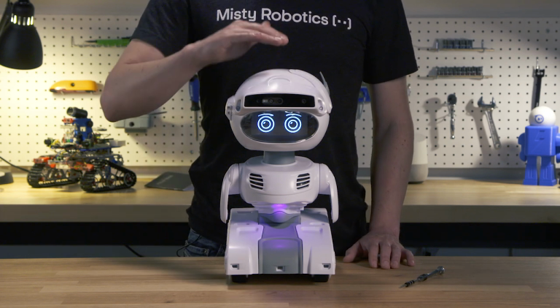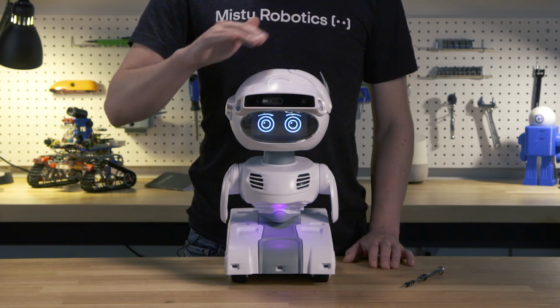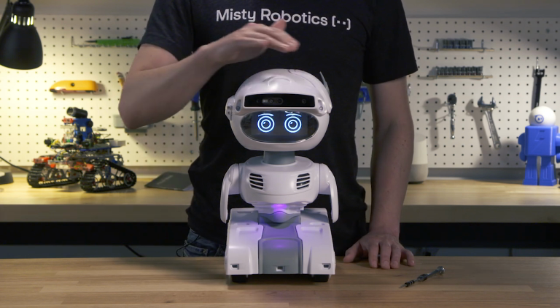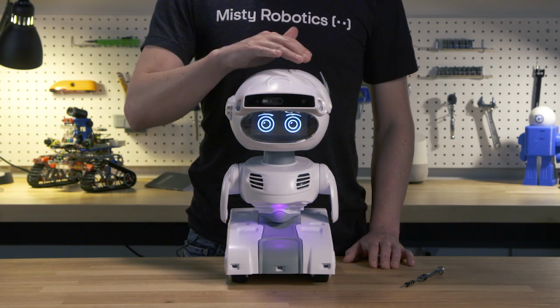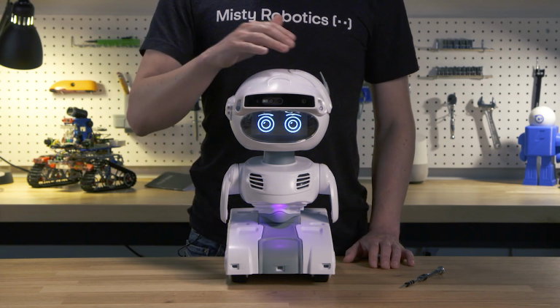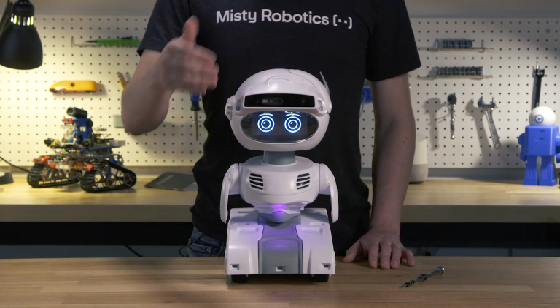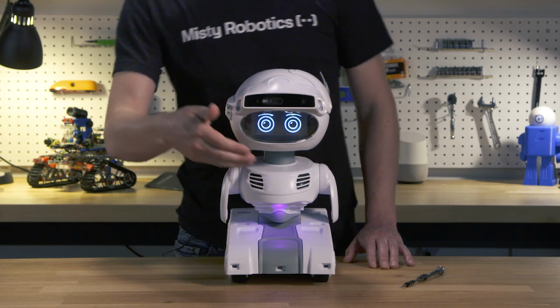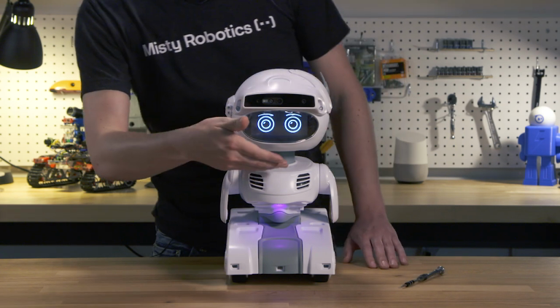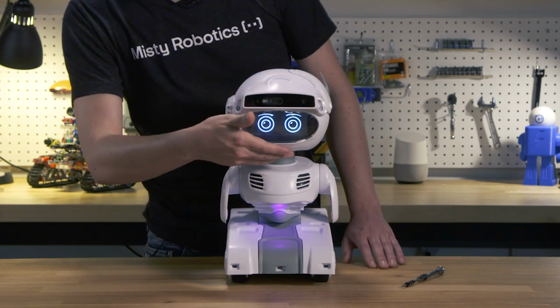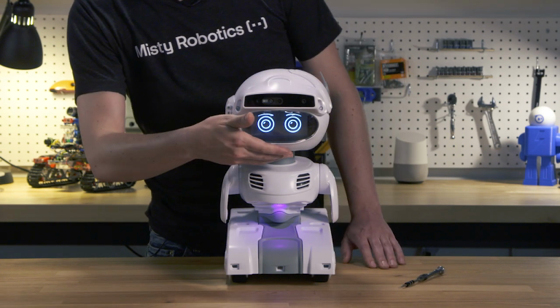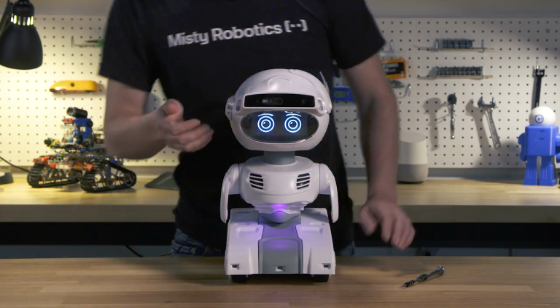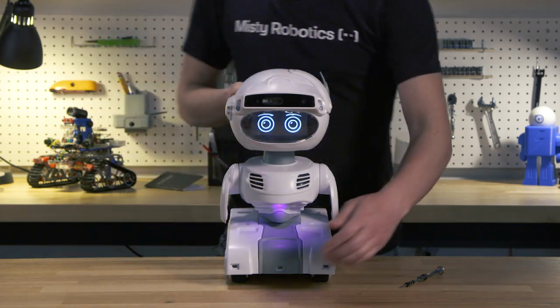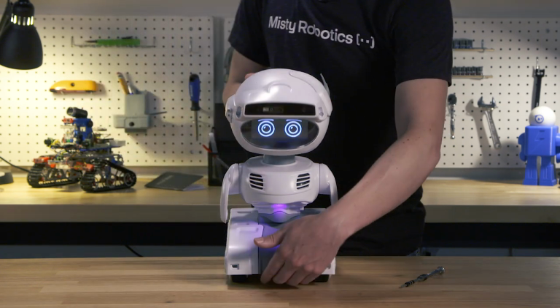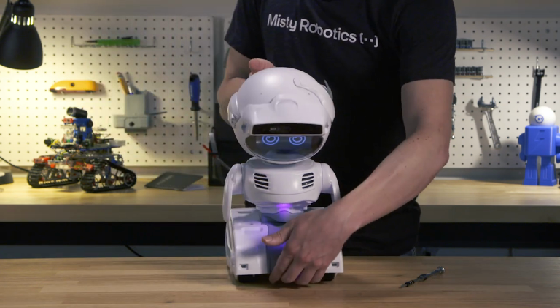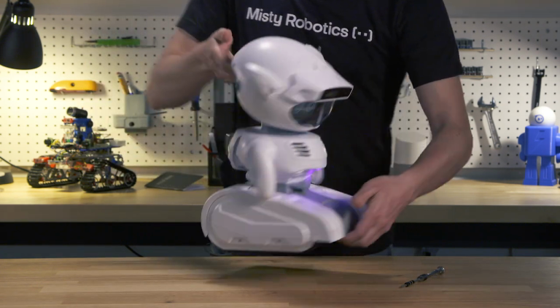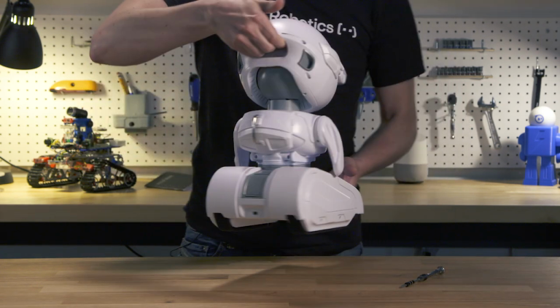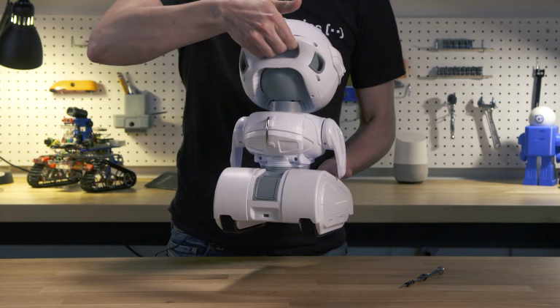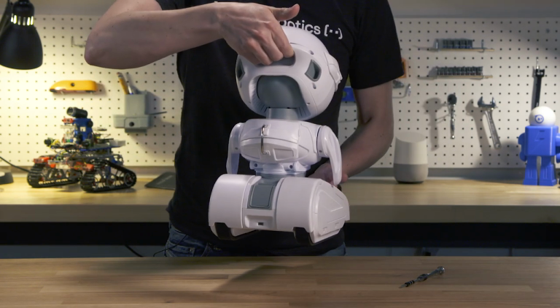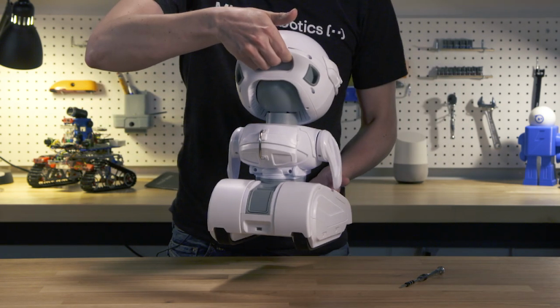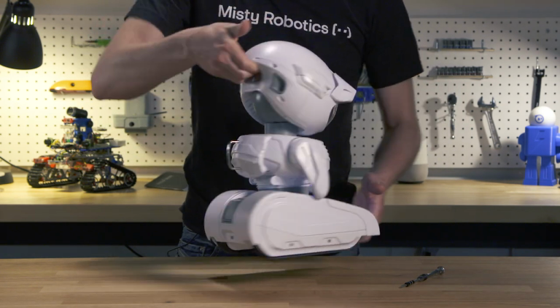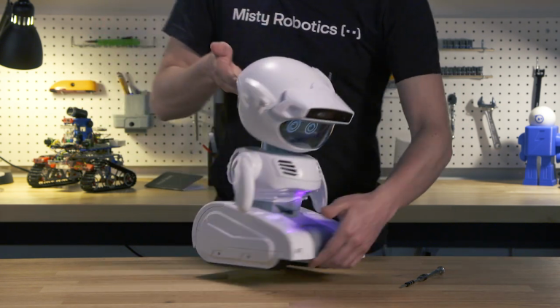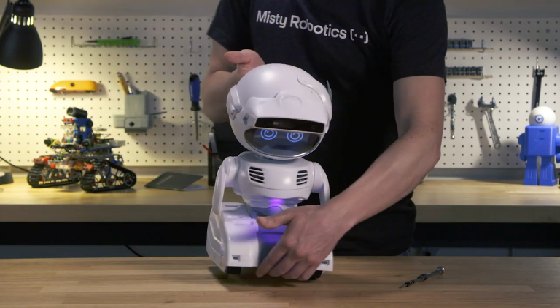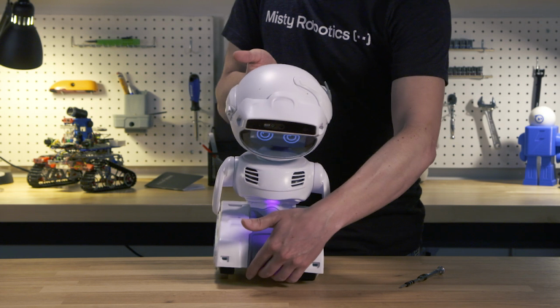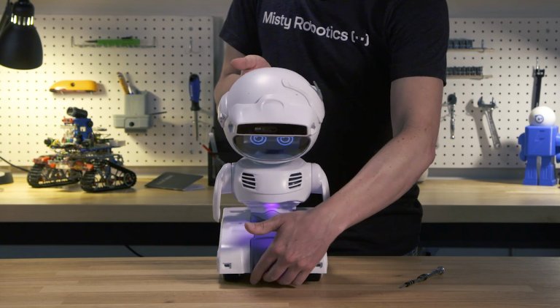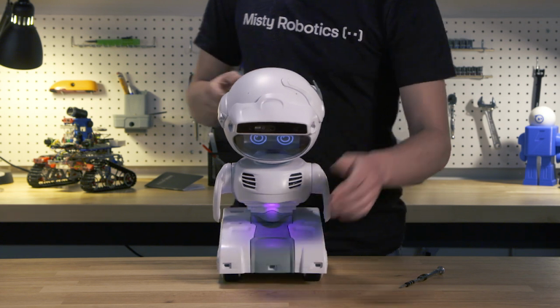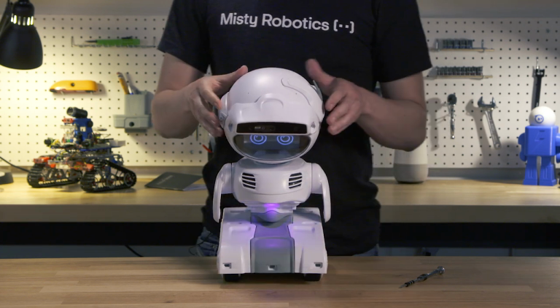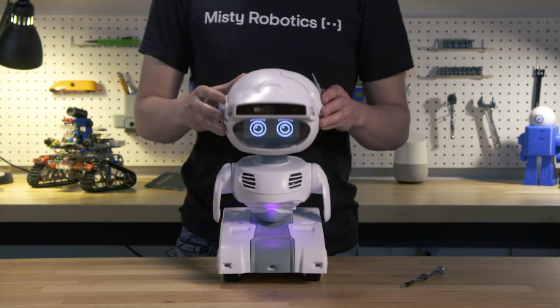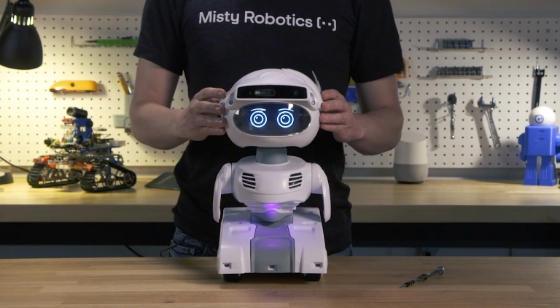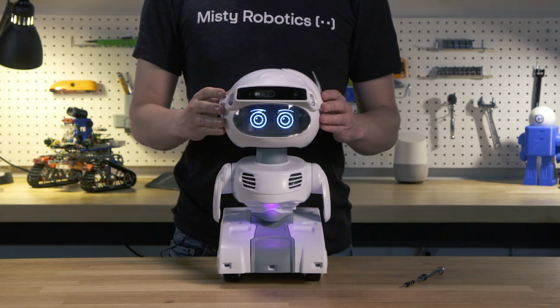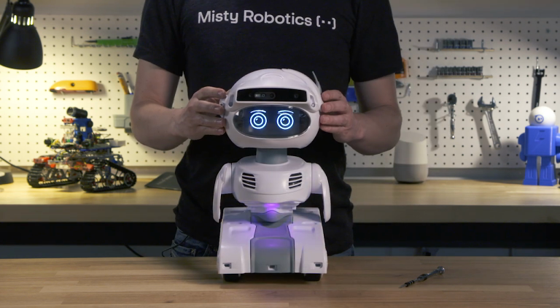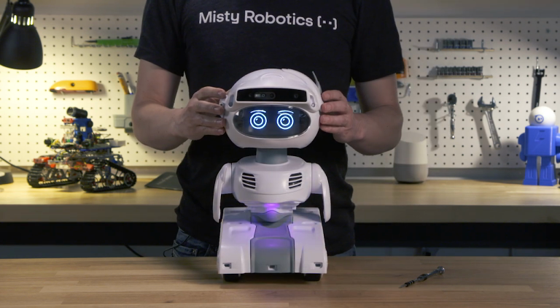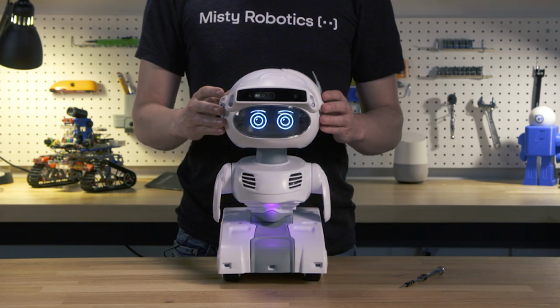Four are on the top of her head, one in her chin, and one in the carrying handle in the back. You could write a skill, for instance, to go limp or shout out when you pick her up.